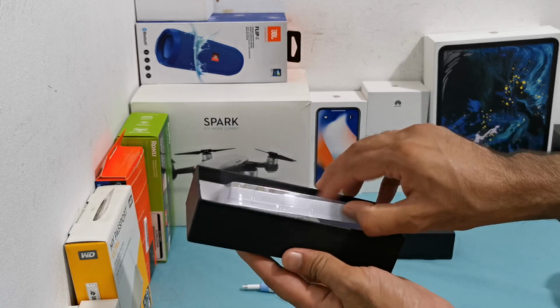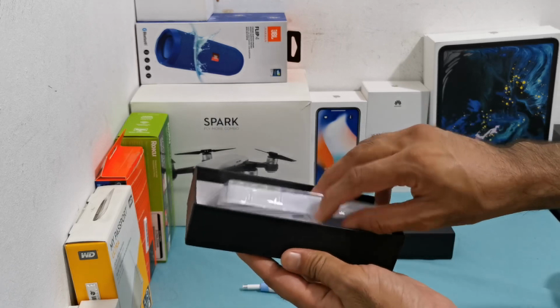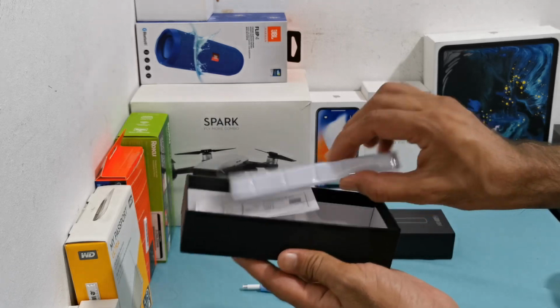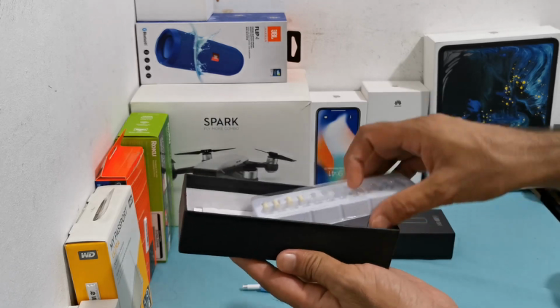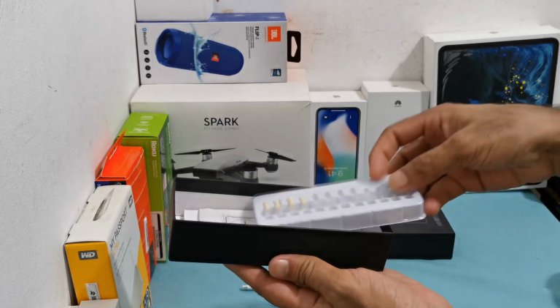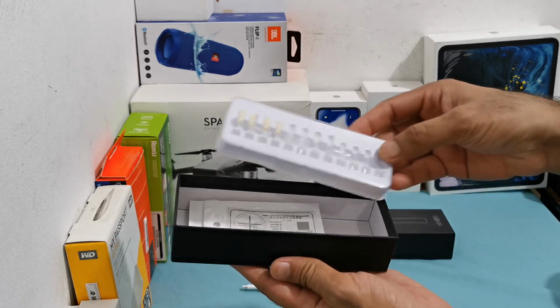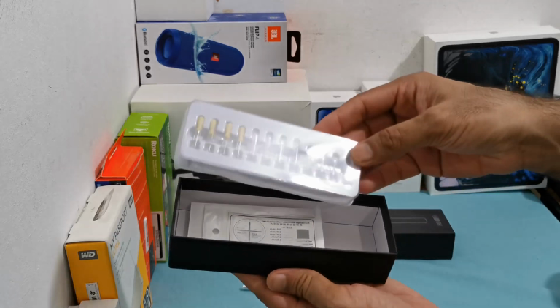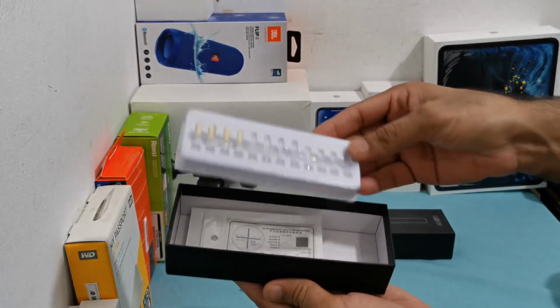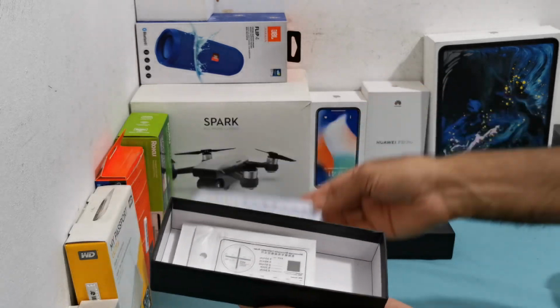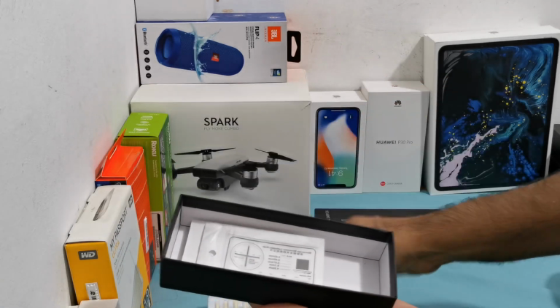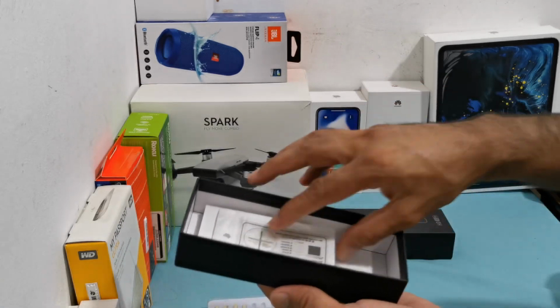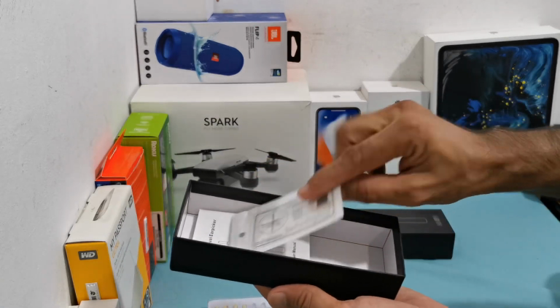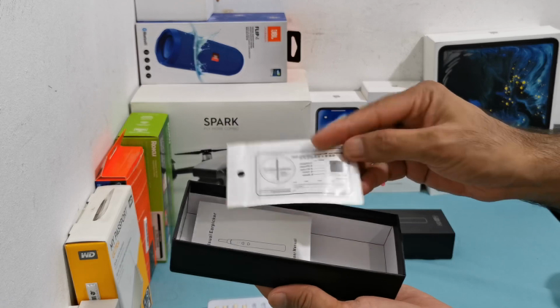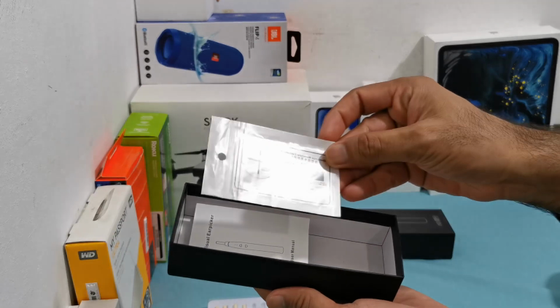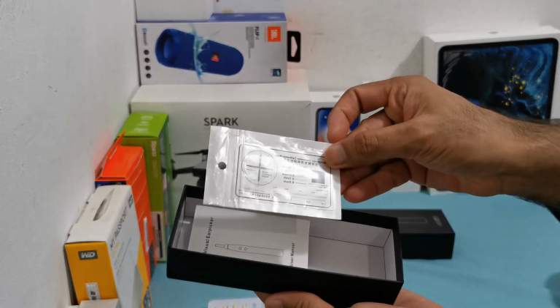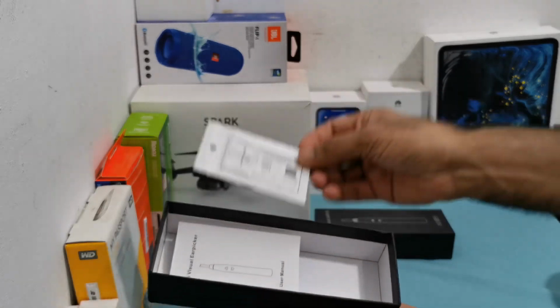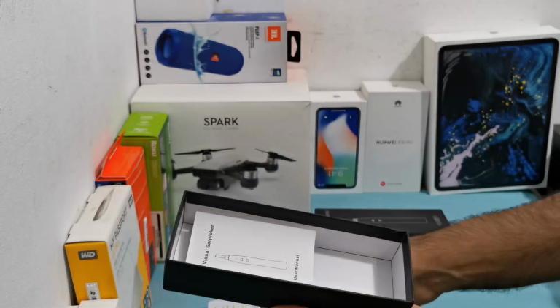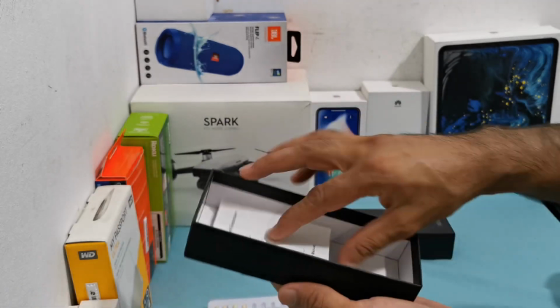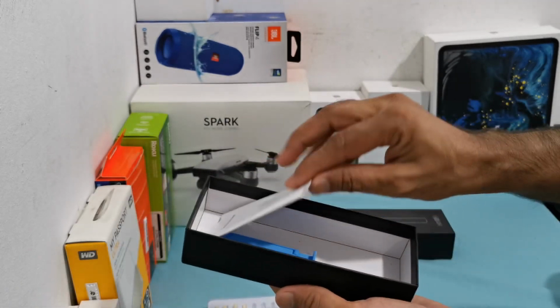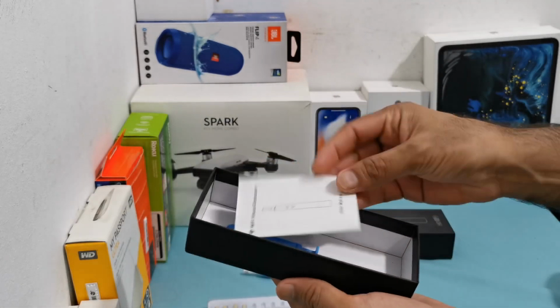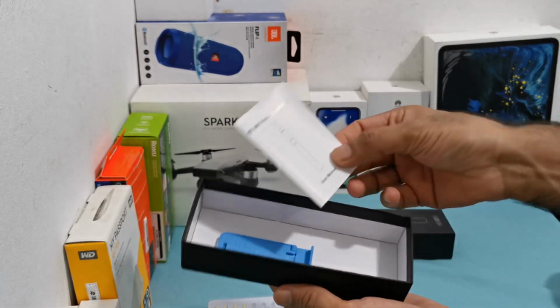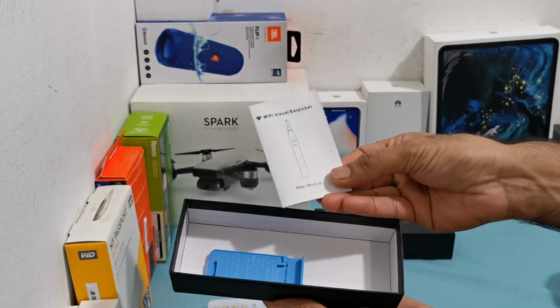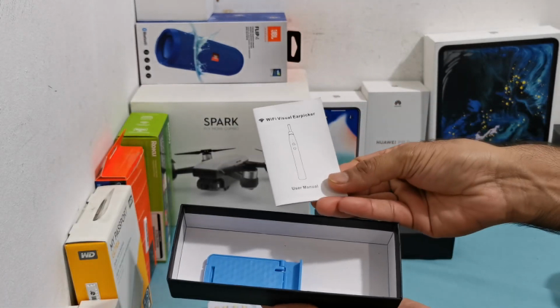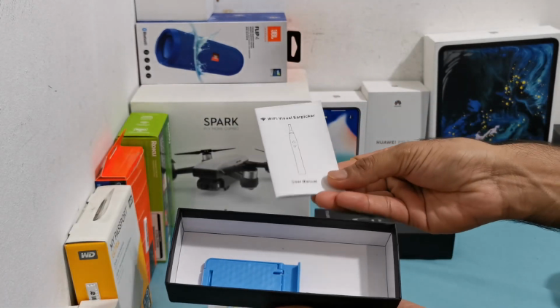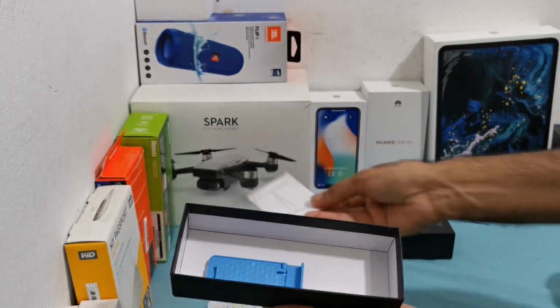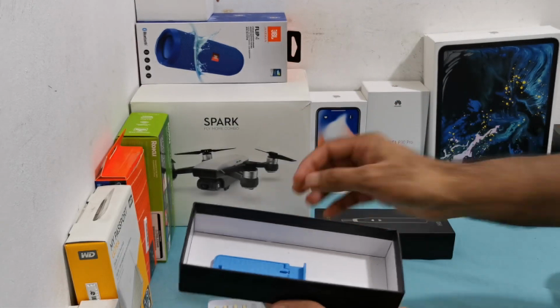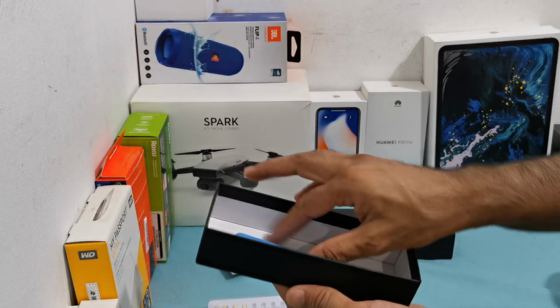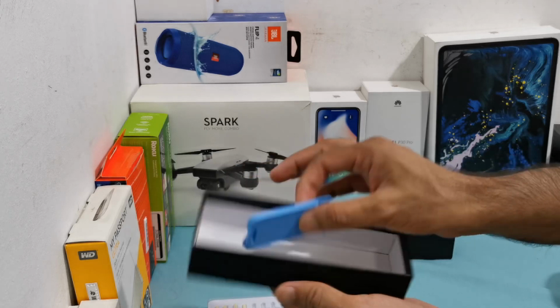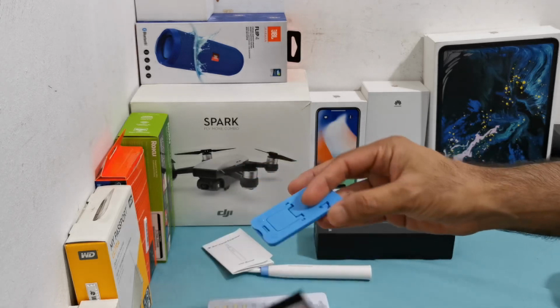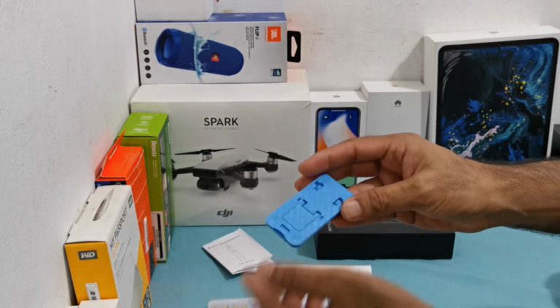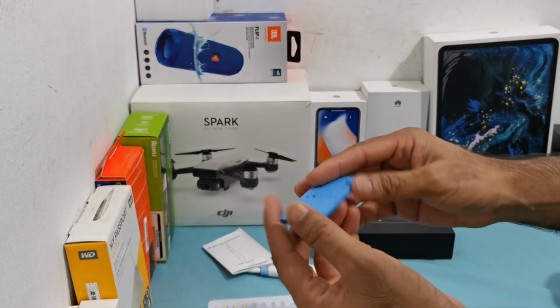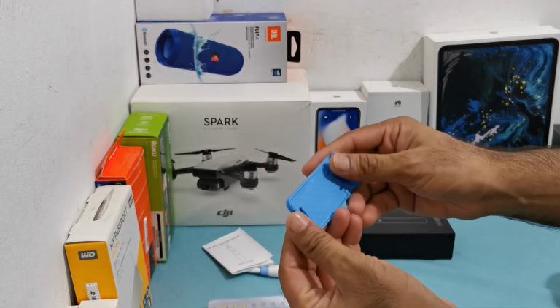These are different tools to remove the wax from the ear. Card, booklet, stand.